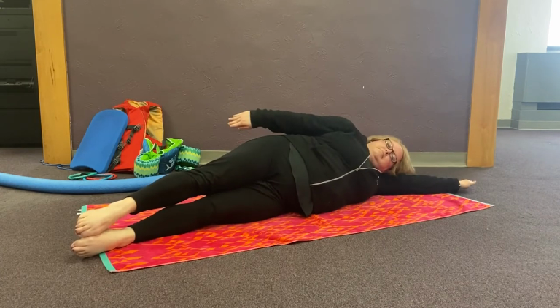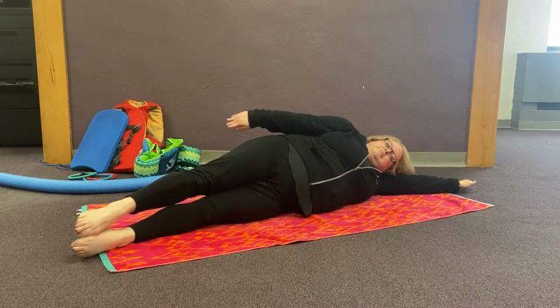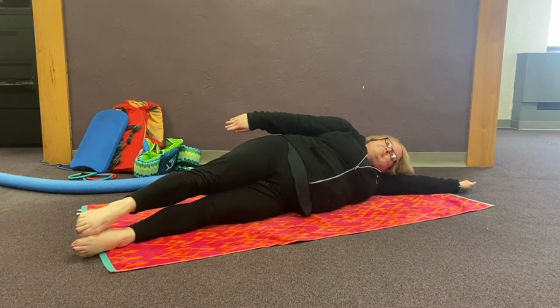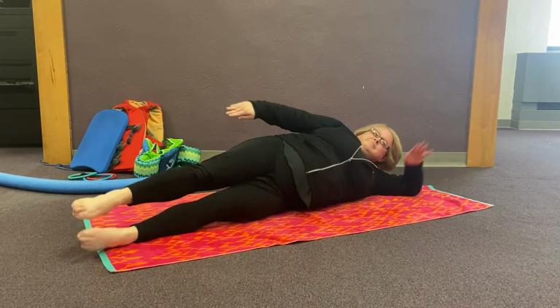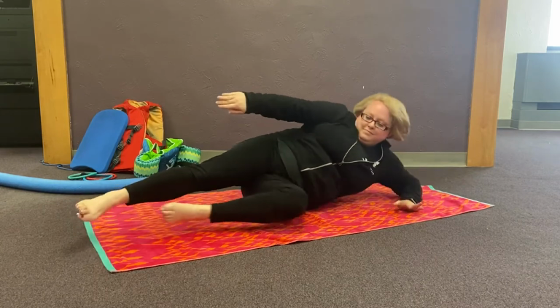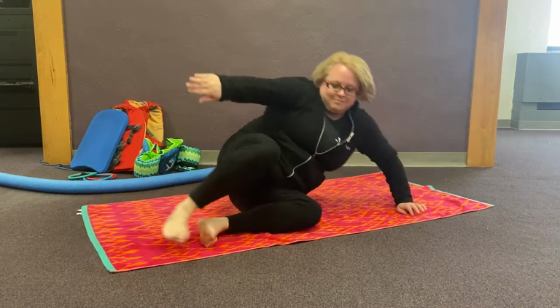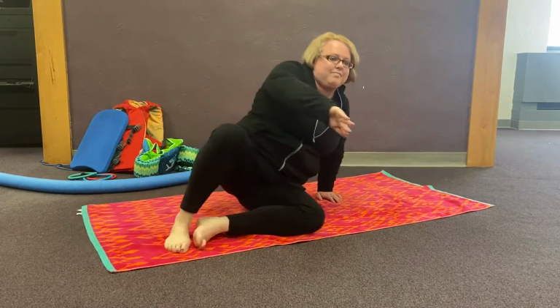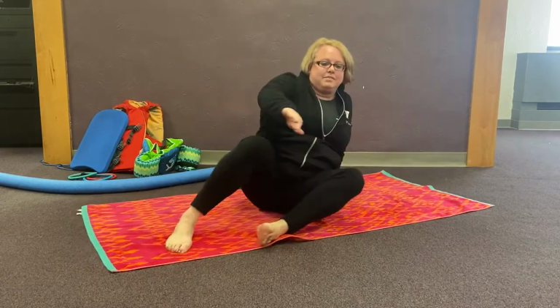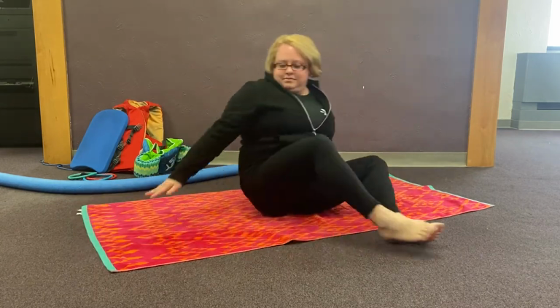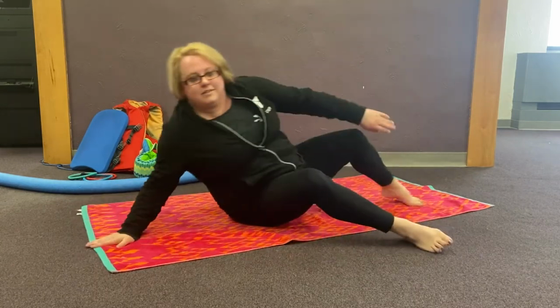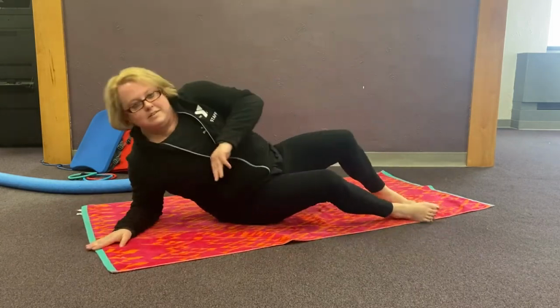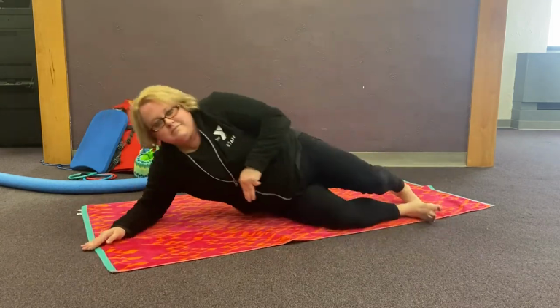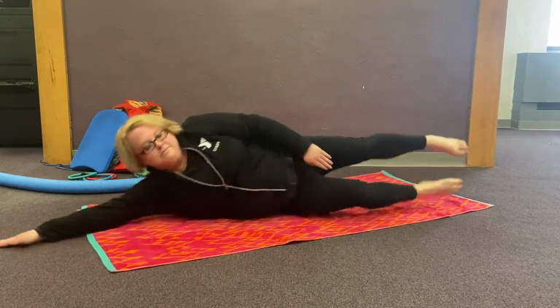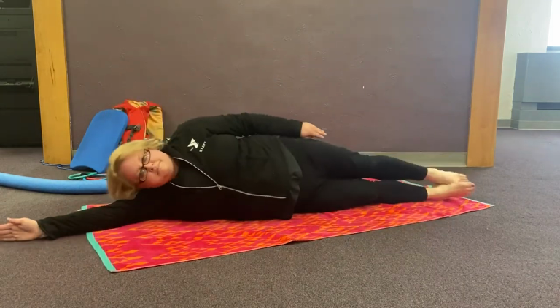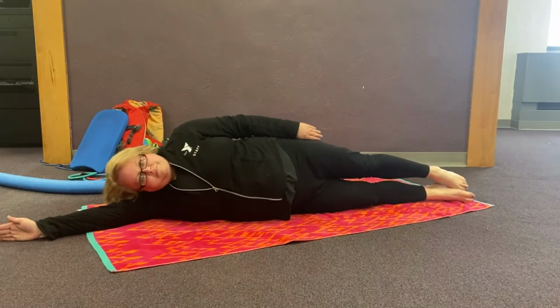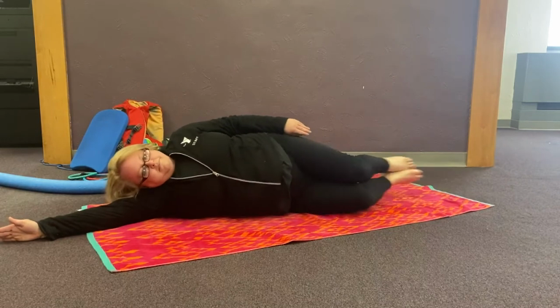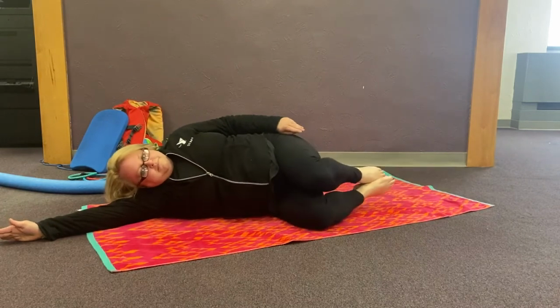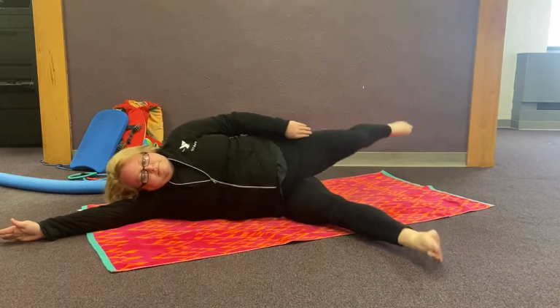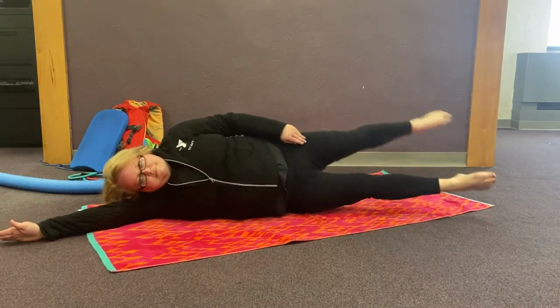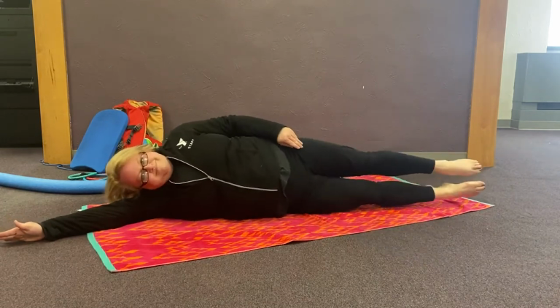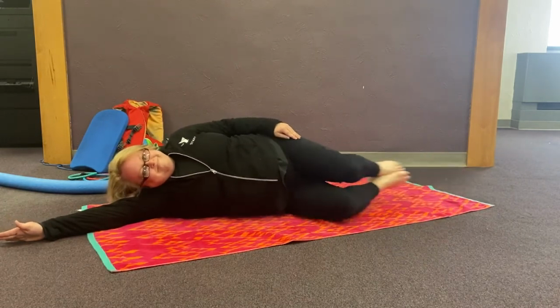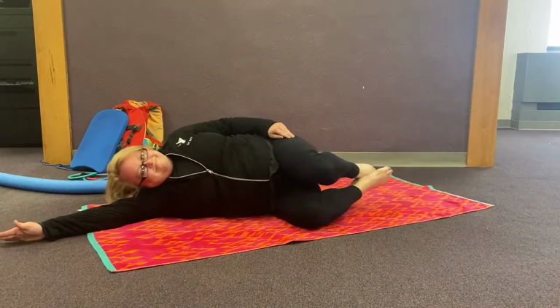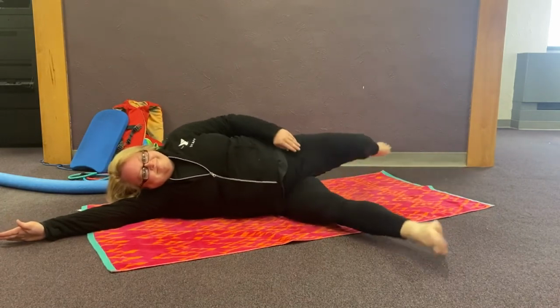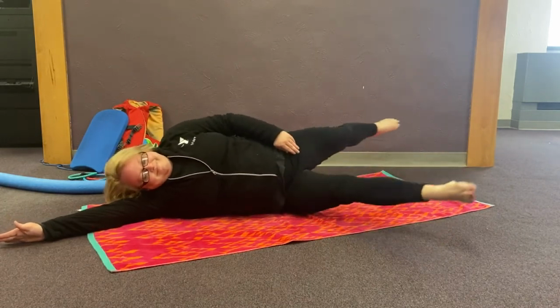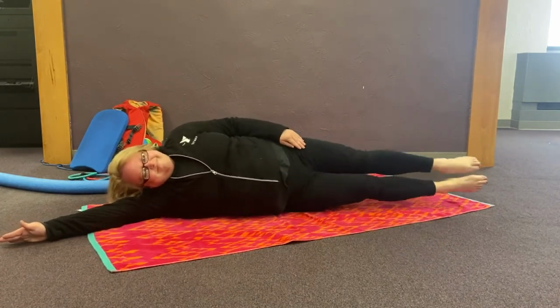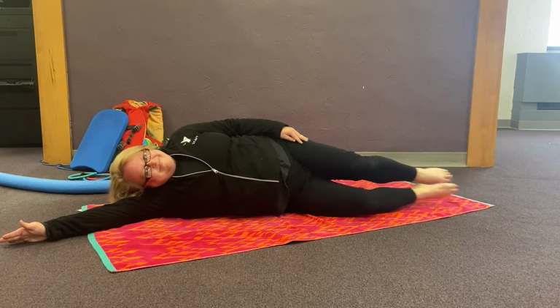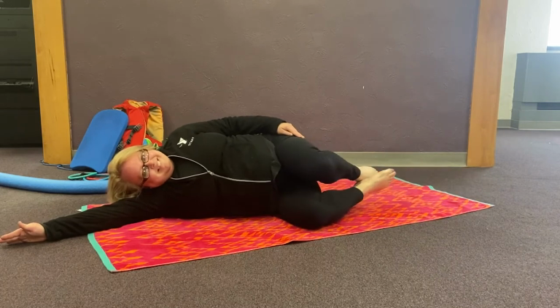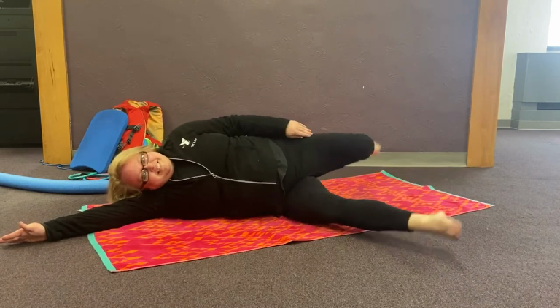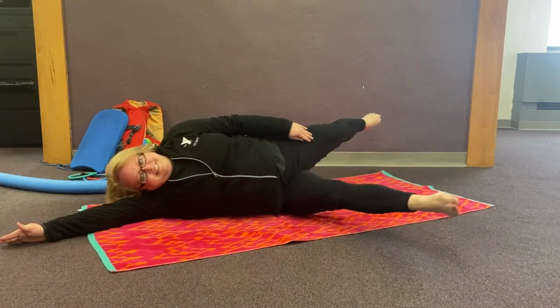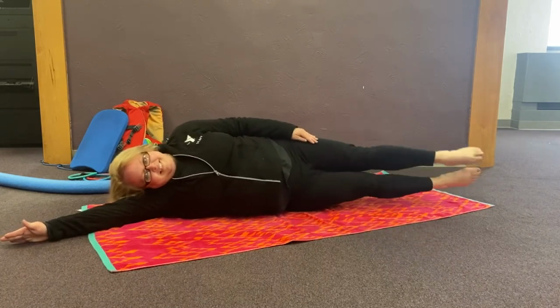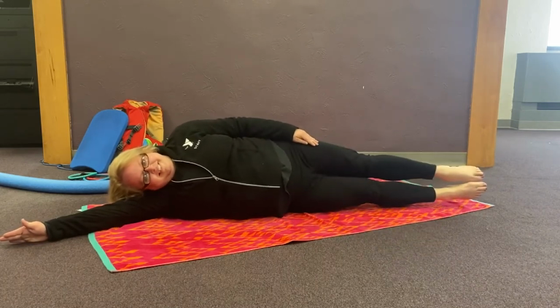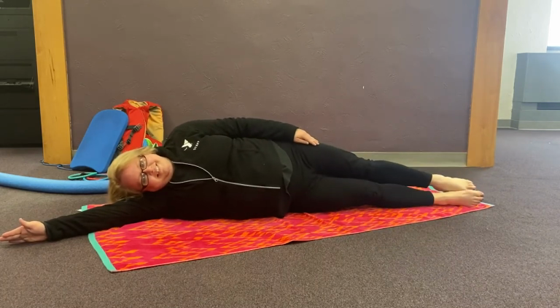Now let's roll over and try the other side. Legs first — in, out, together. Now the arms.